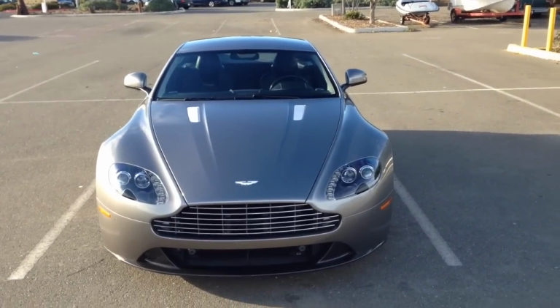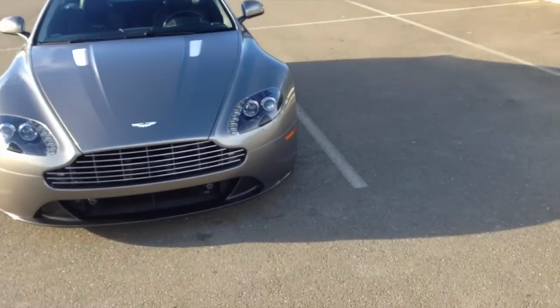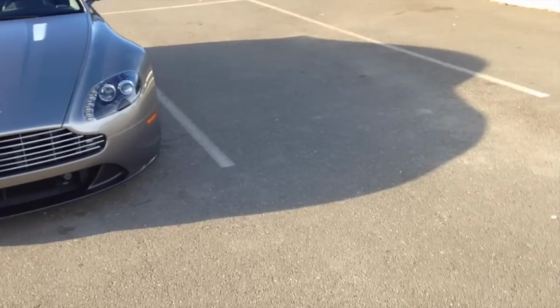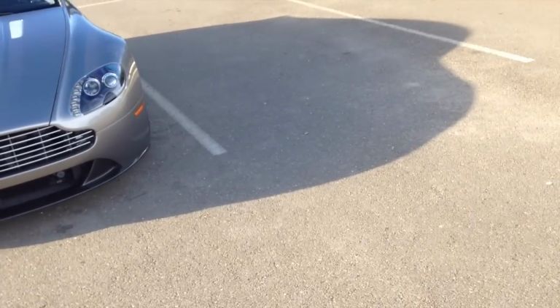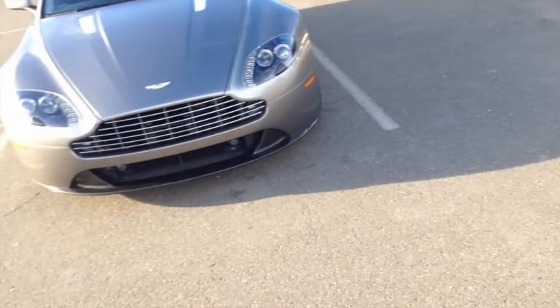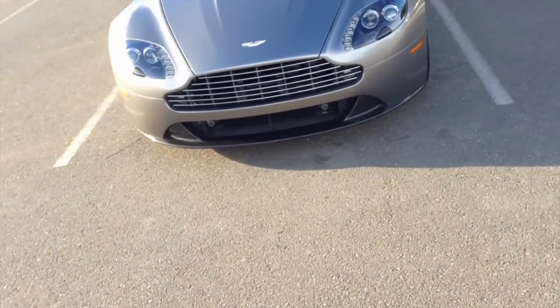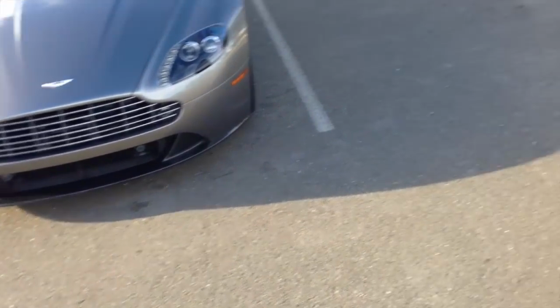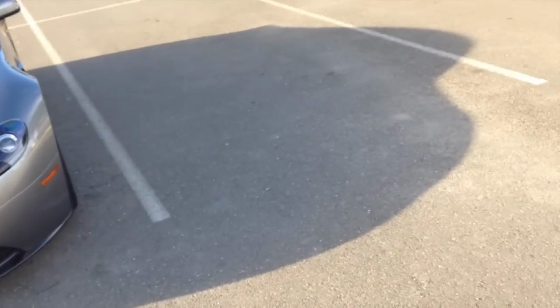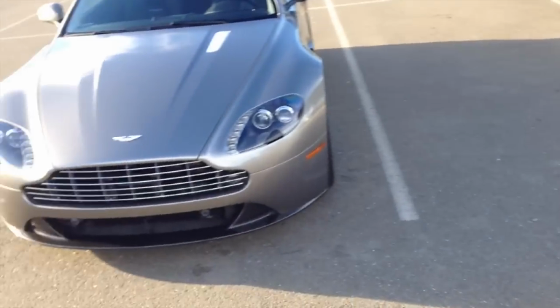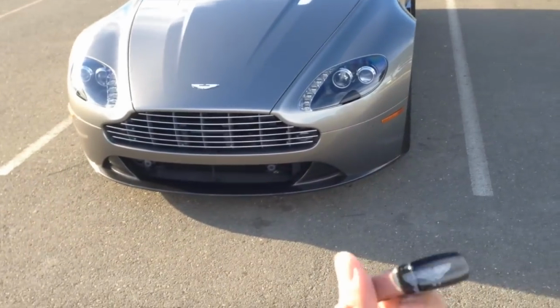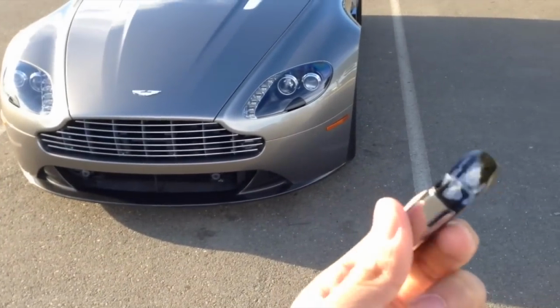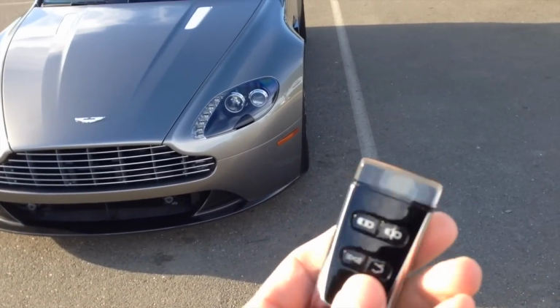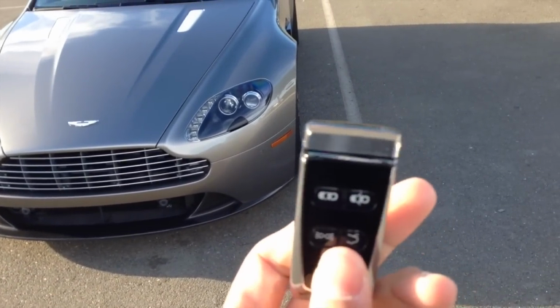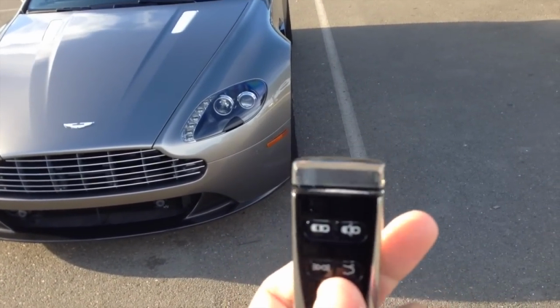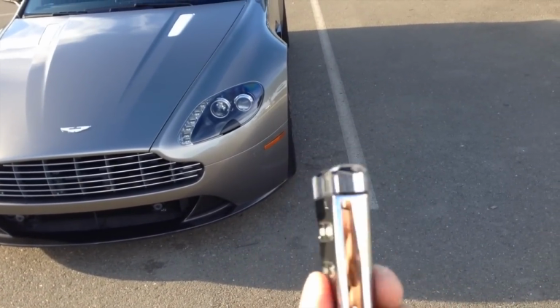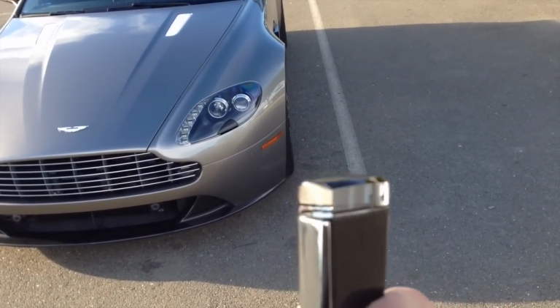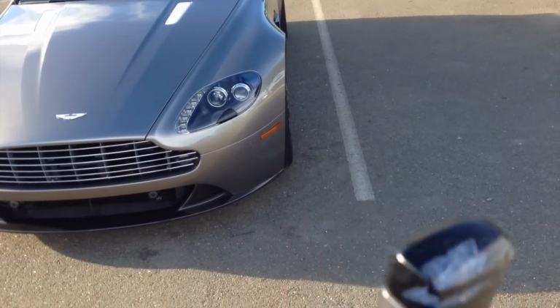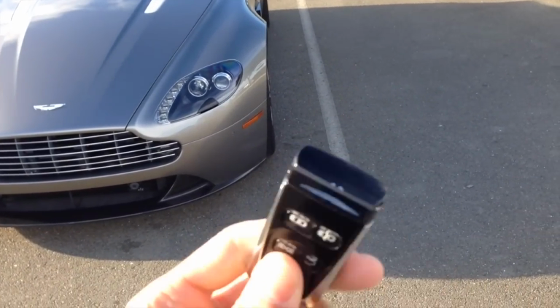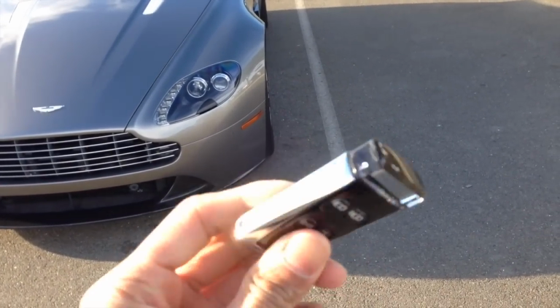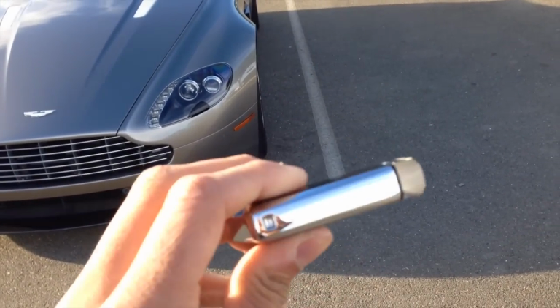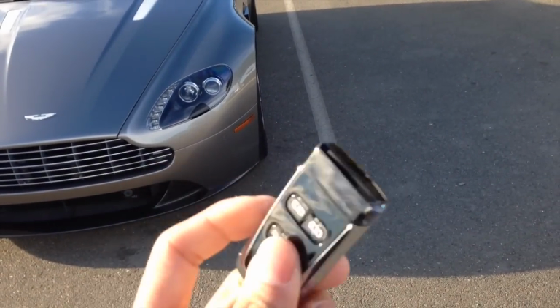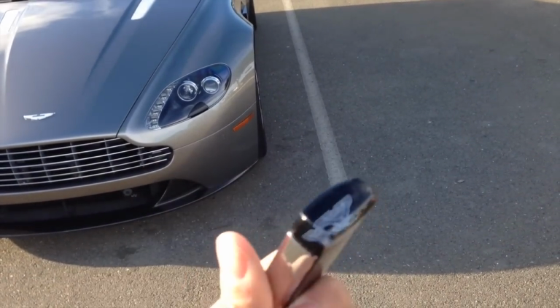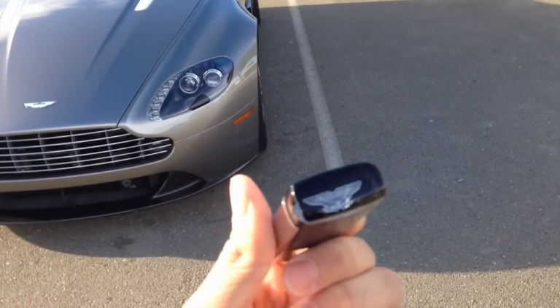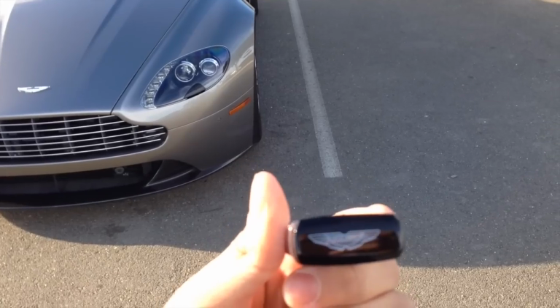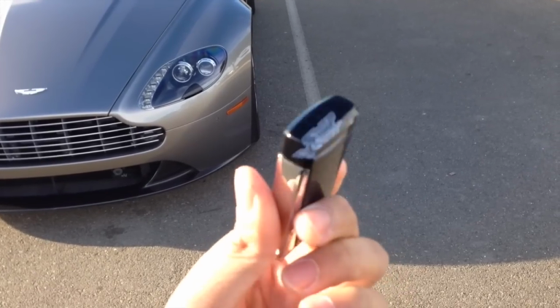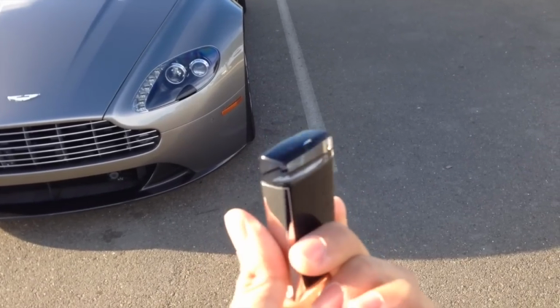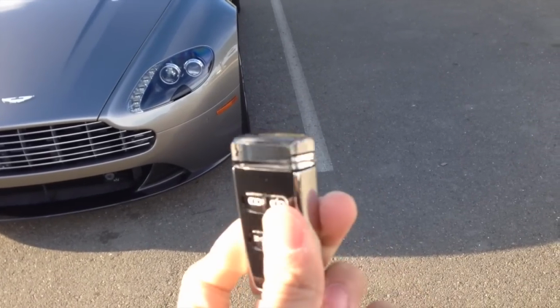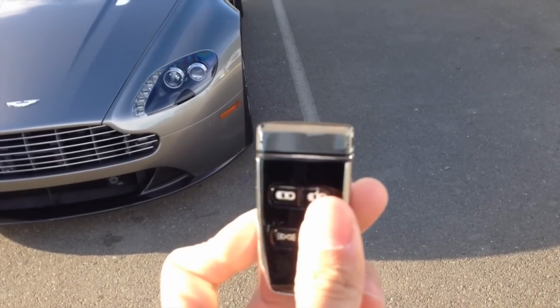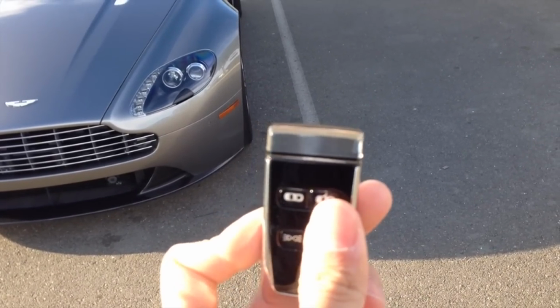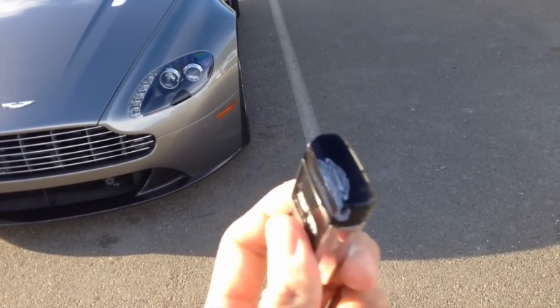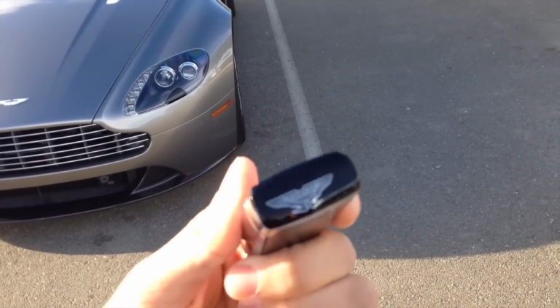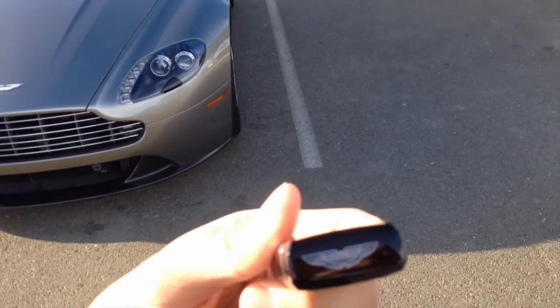First things first, let's start off with this key. Aston Martin calls it the emotional control unit. As you can see, it's quite a little piece of art. It's really quite heavy. There's nothing to attach it to, so it goes in a little leather pouch. And that's a sapphire on the front — it's non-scratch, made by Swarovski.